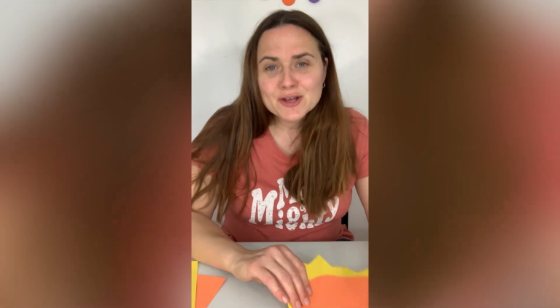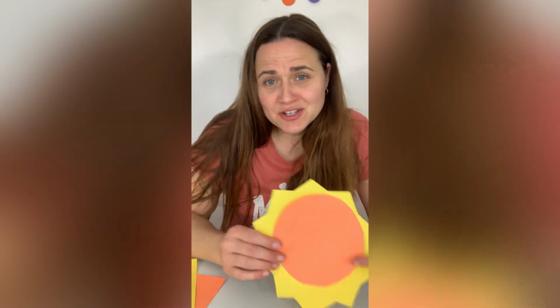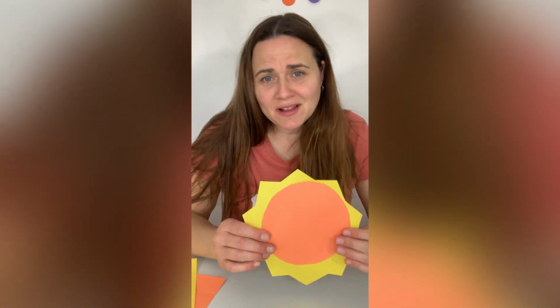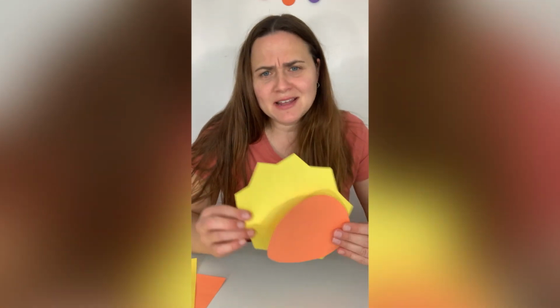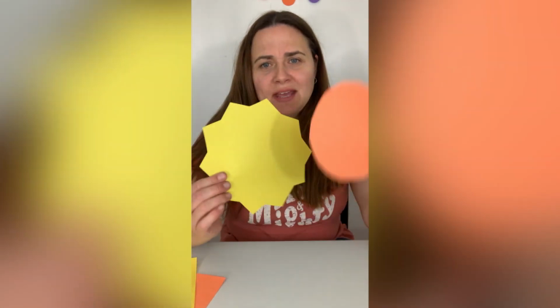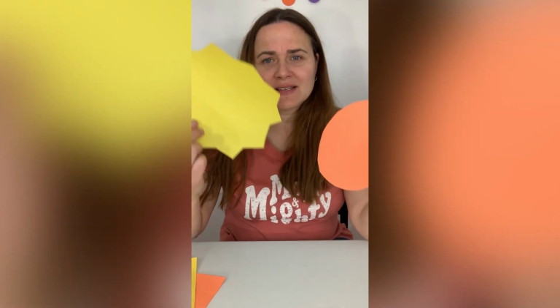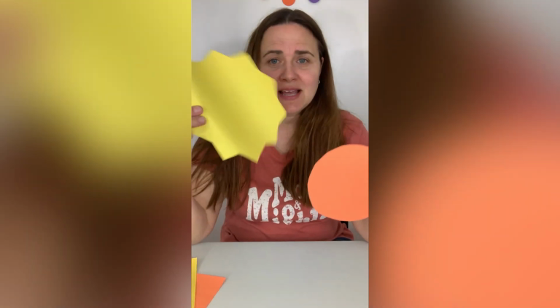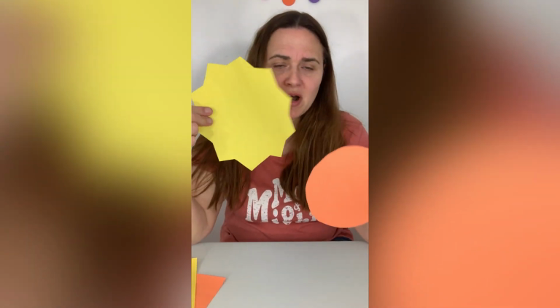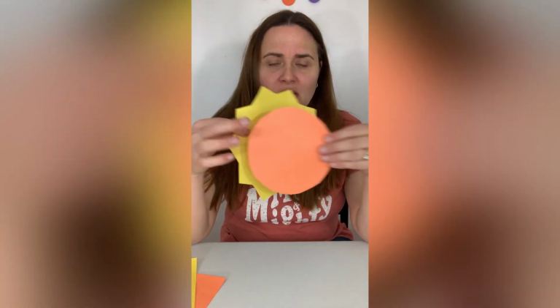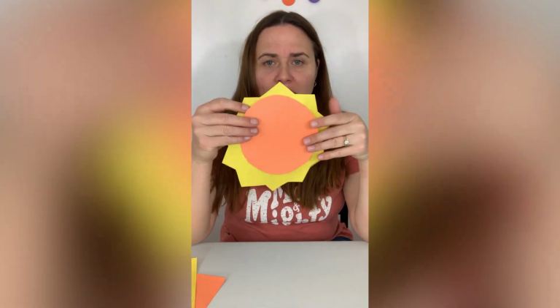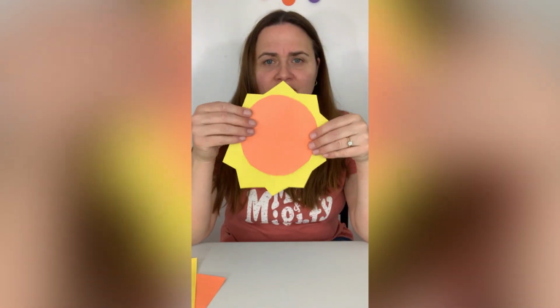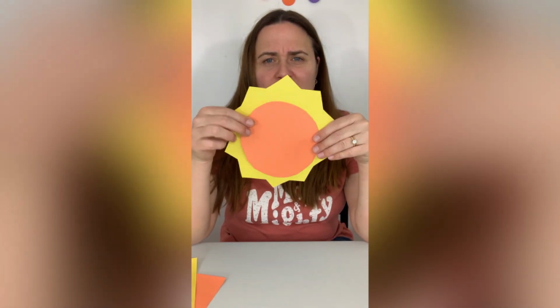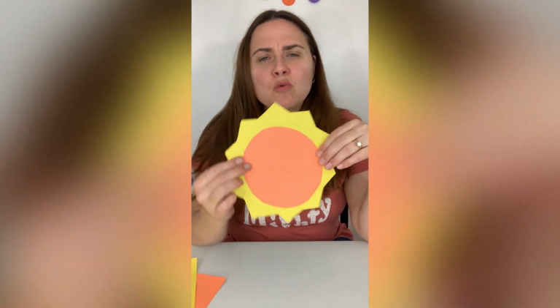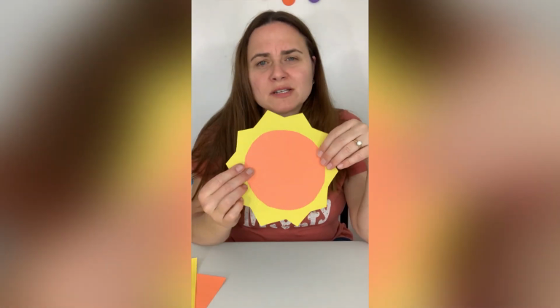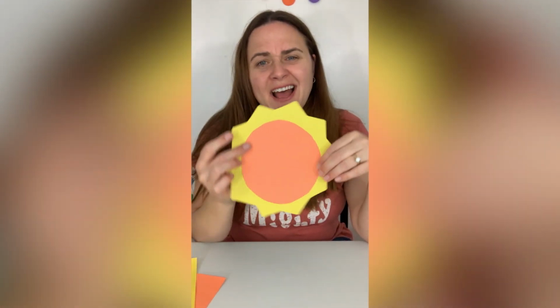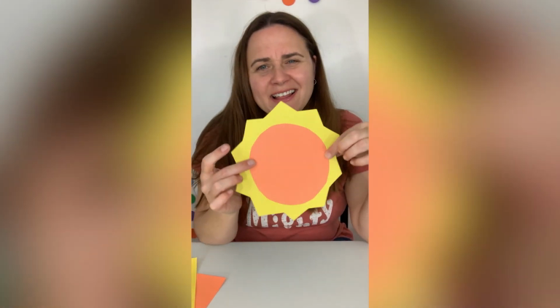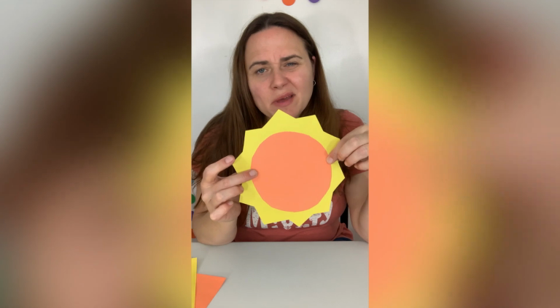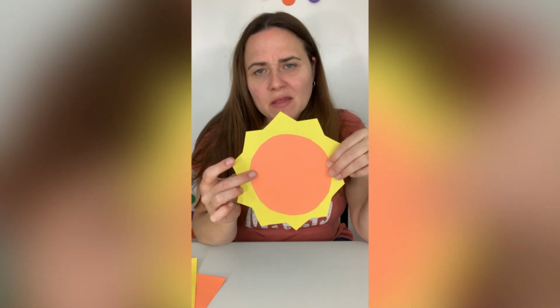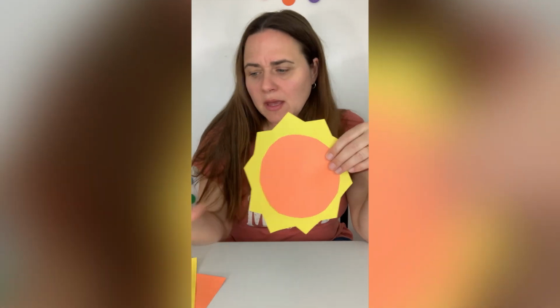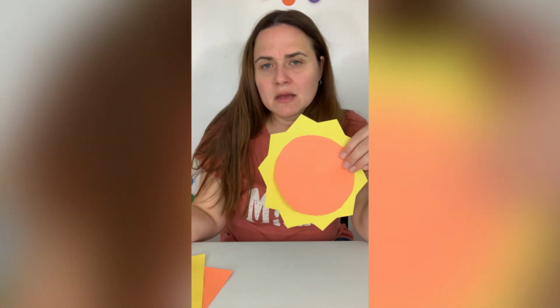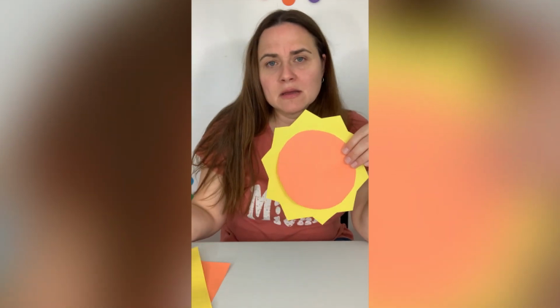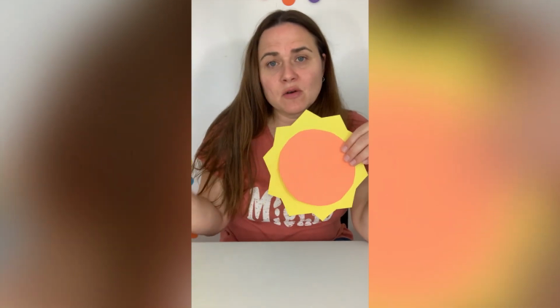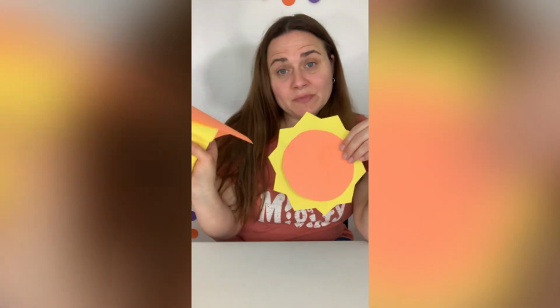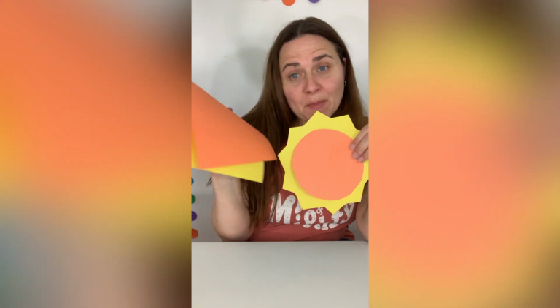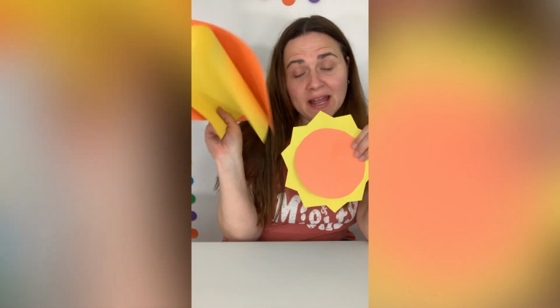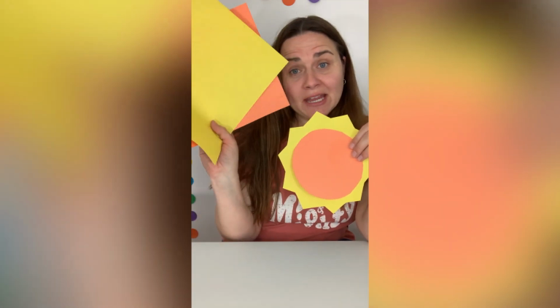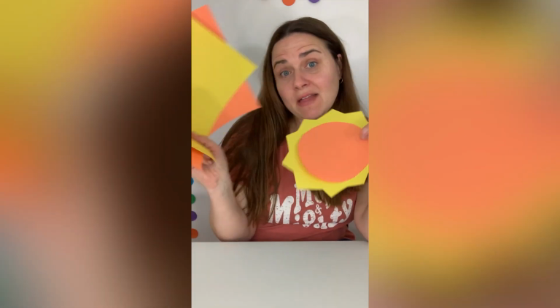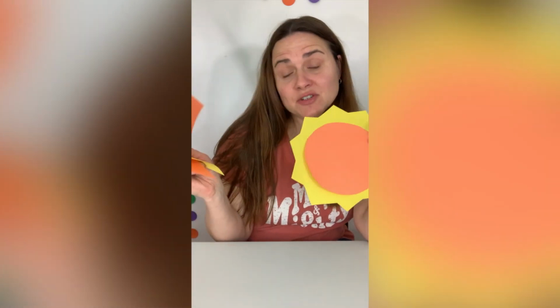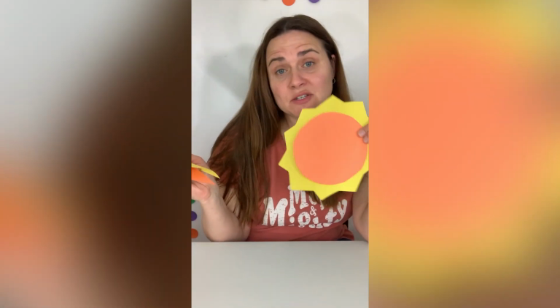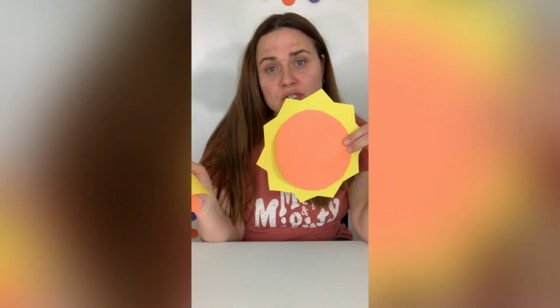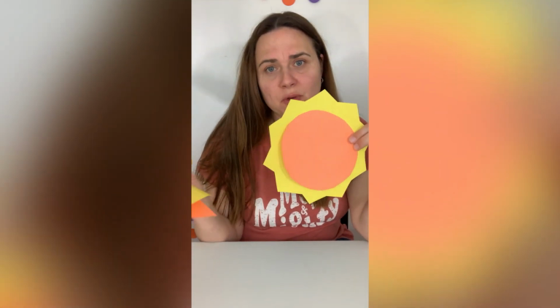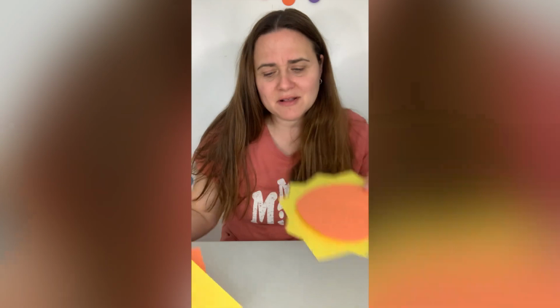I just realized that I made the sun part yellow and the face part orange, and I kind of like it better the other way. So I'm going to cut it out again, and then I'll just make two and show you what they look like.